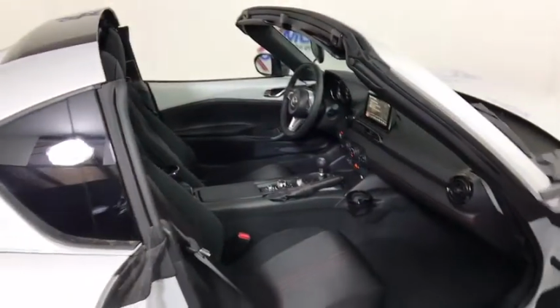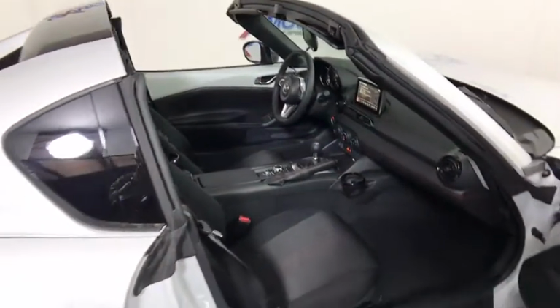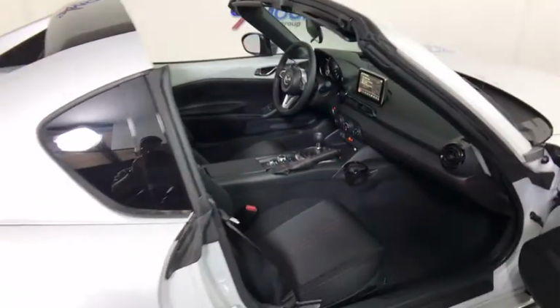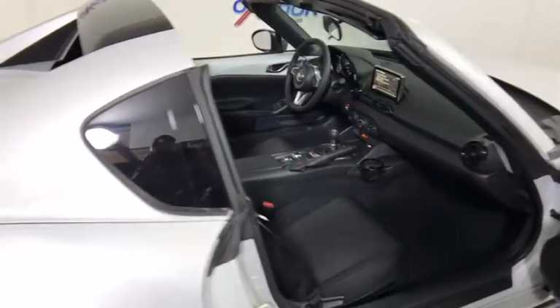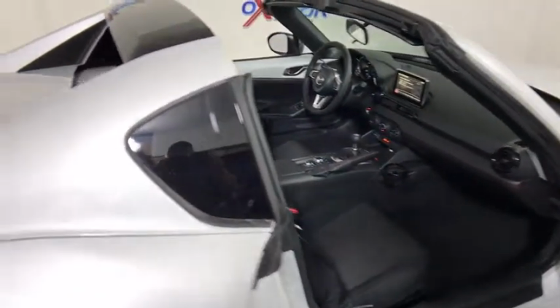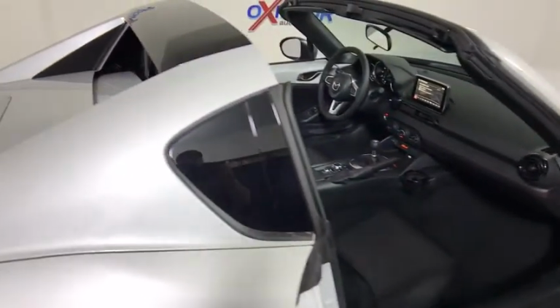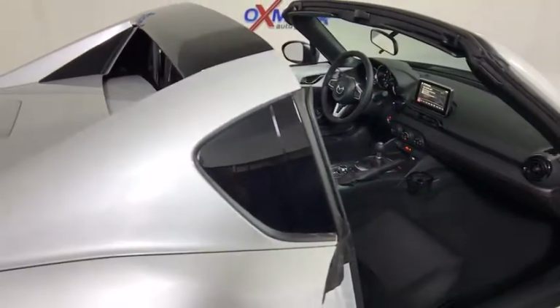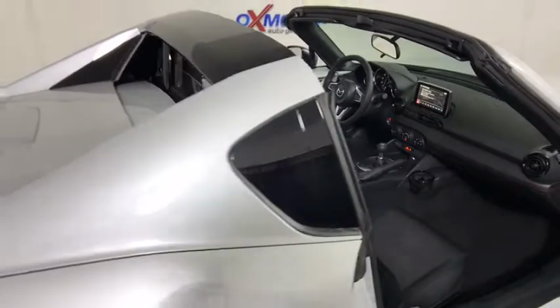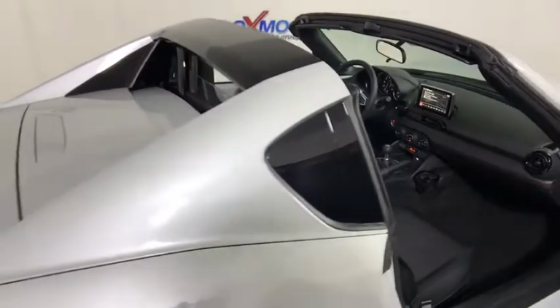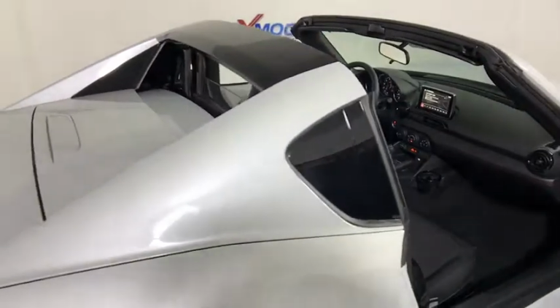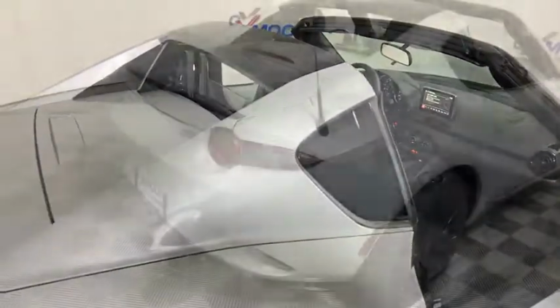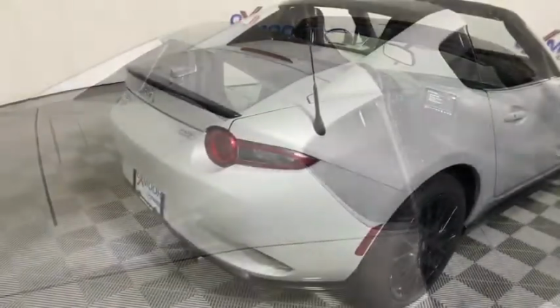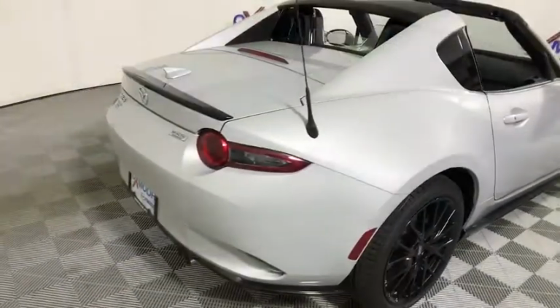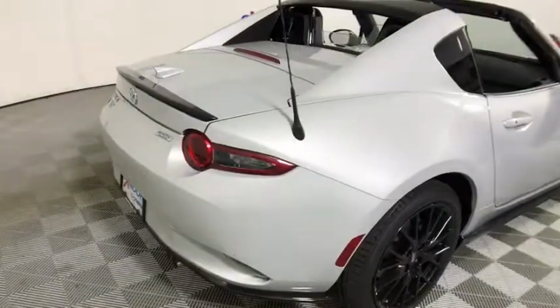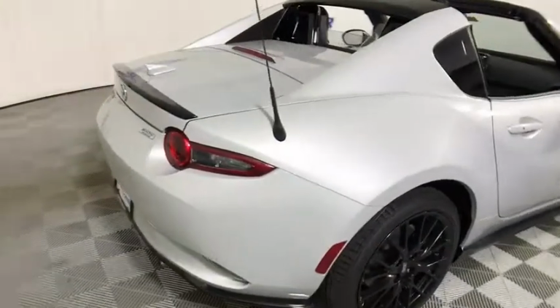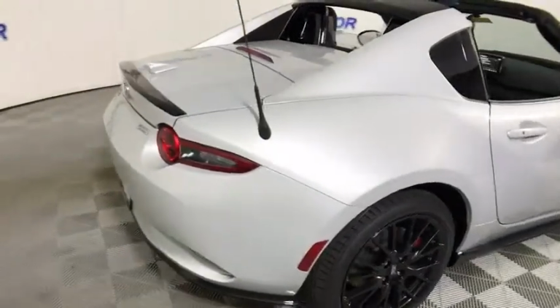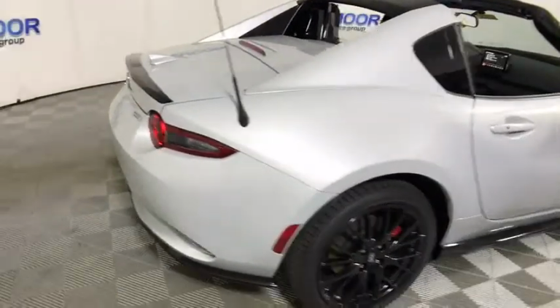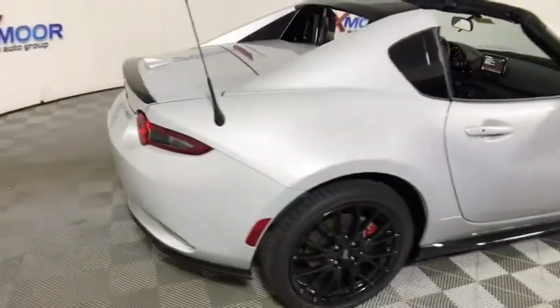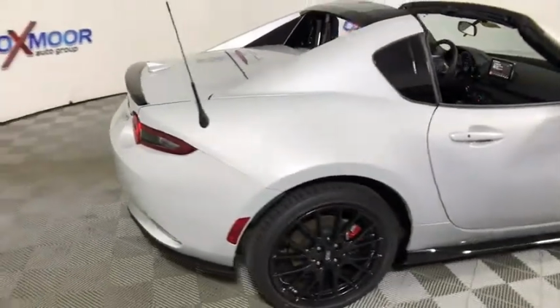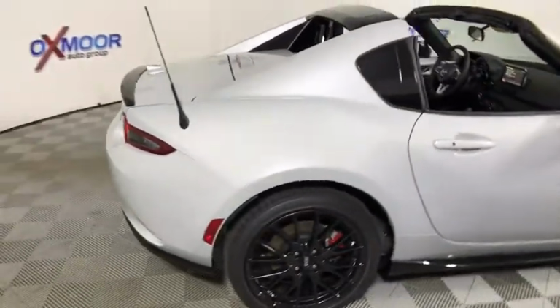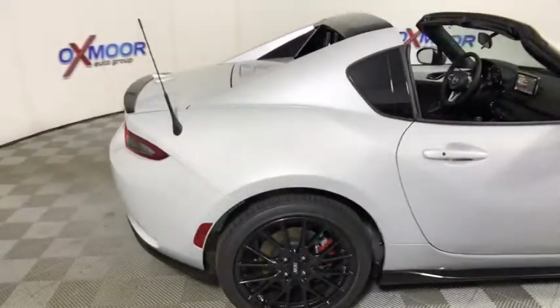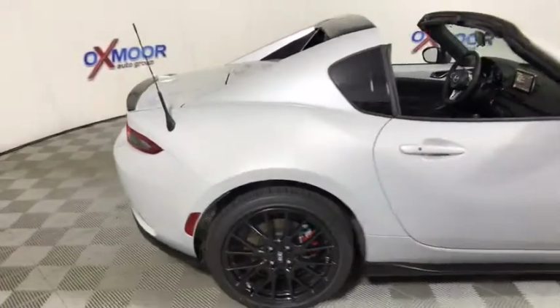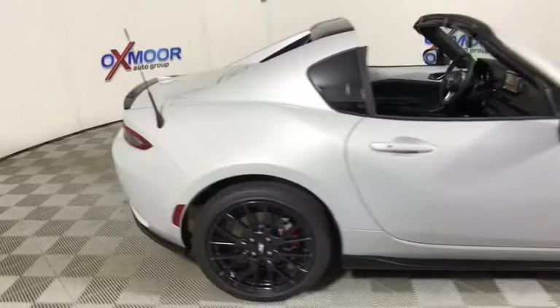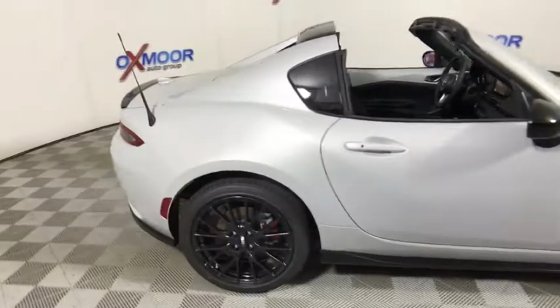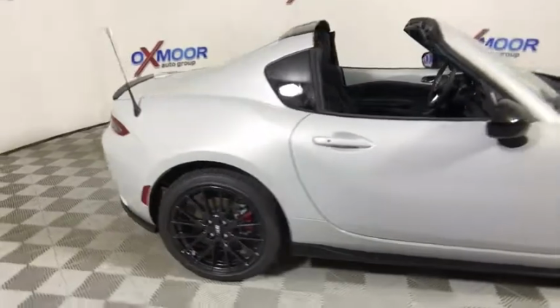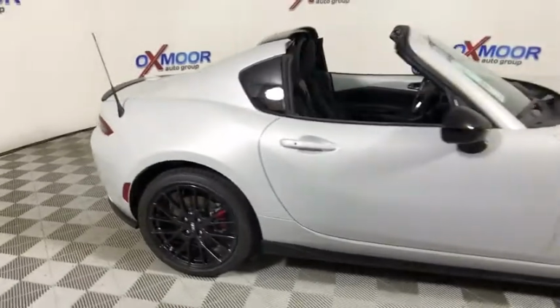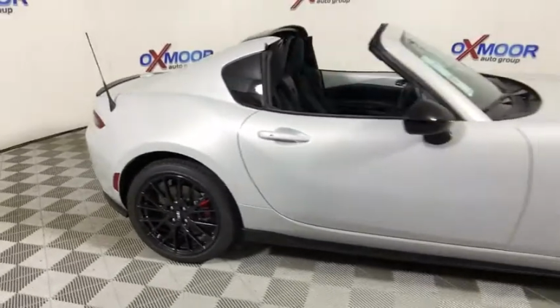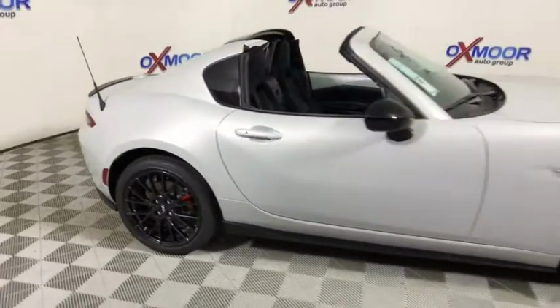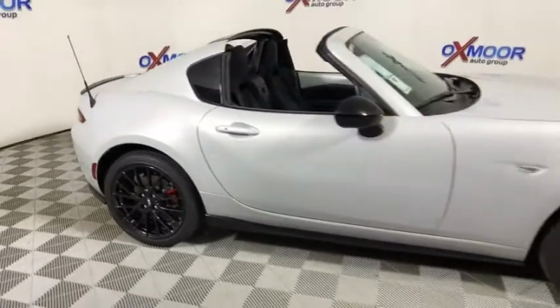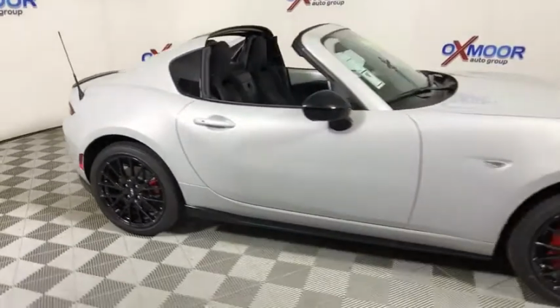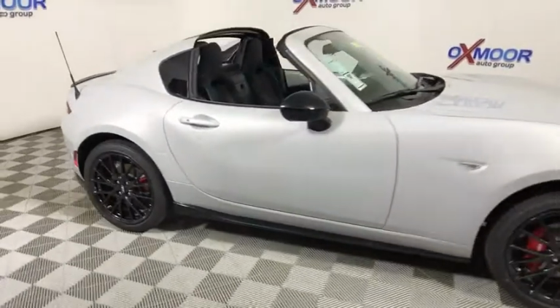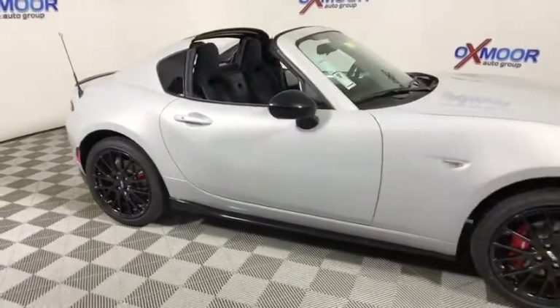CD player, trip computer, brake assist, remote keyless entry, panic alarm, tachometer, tilt steering wheel, front bucket seat, driver vanity mirror, passenger vanity mirror.